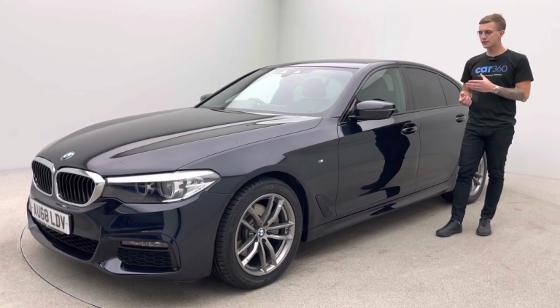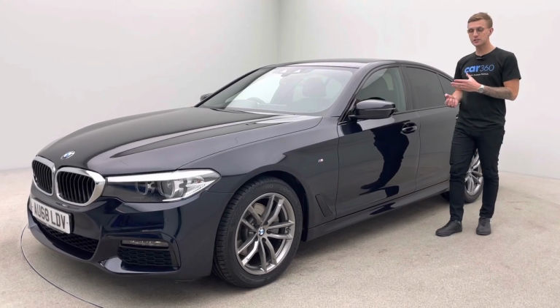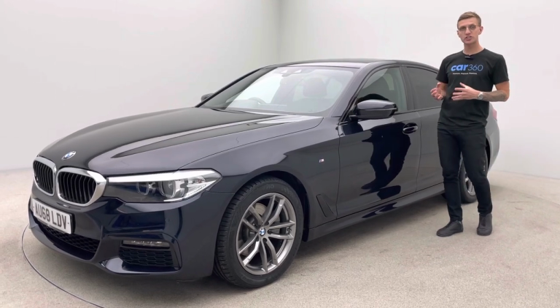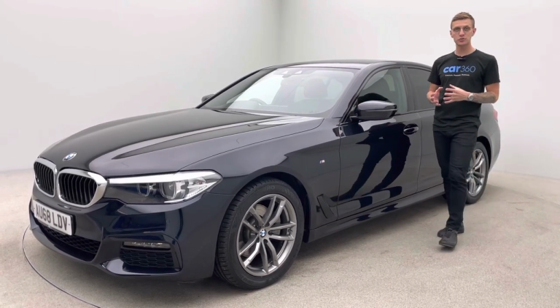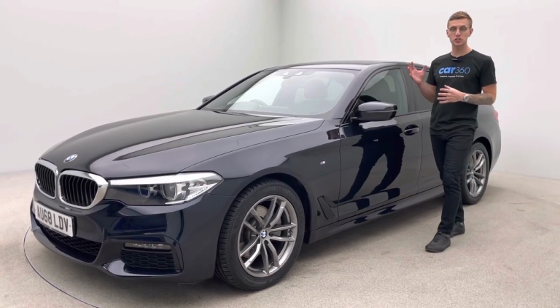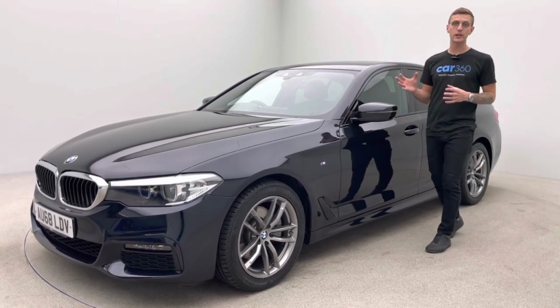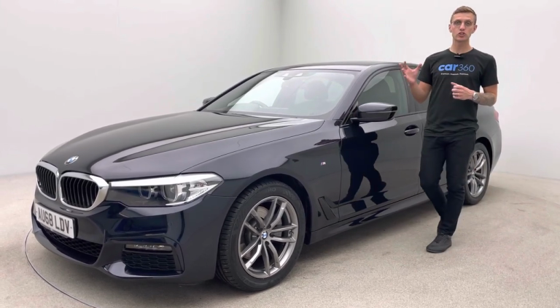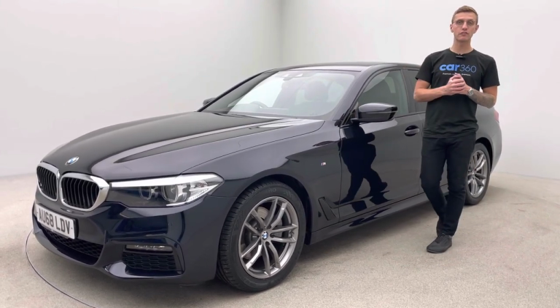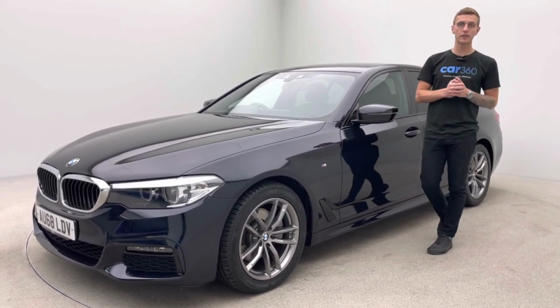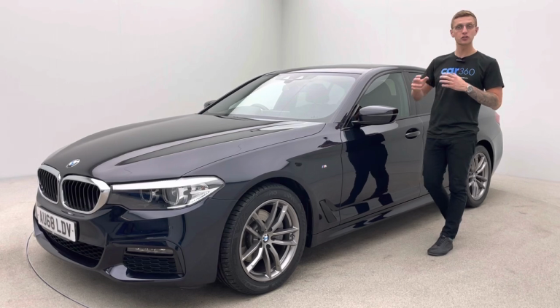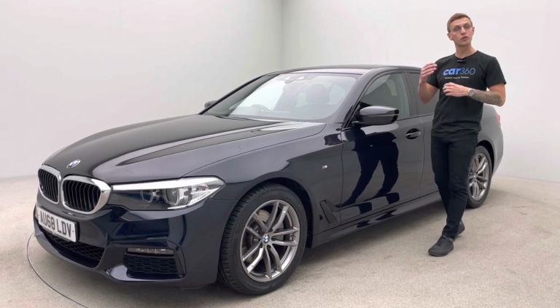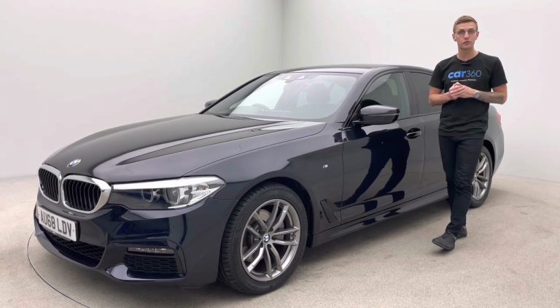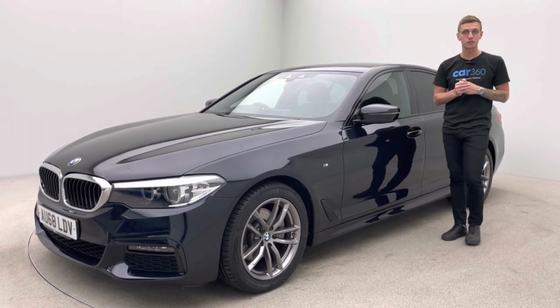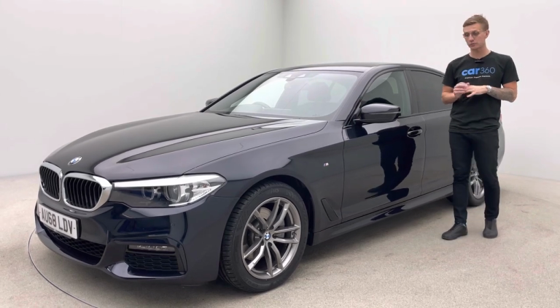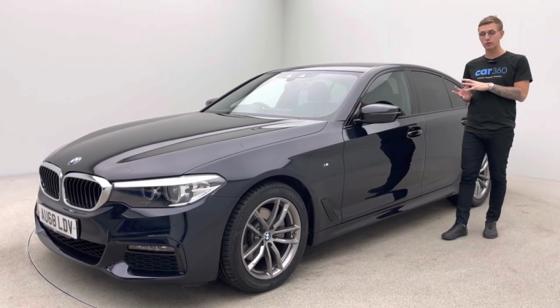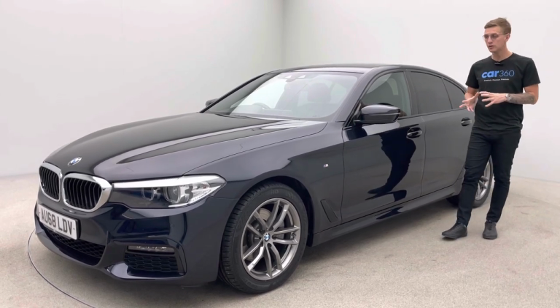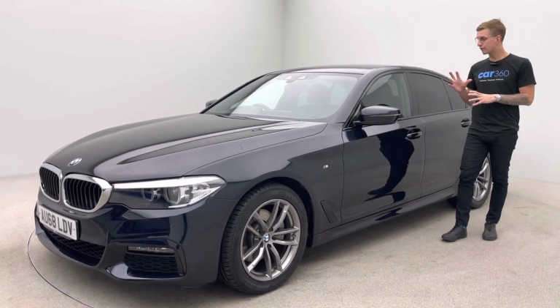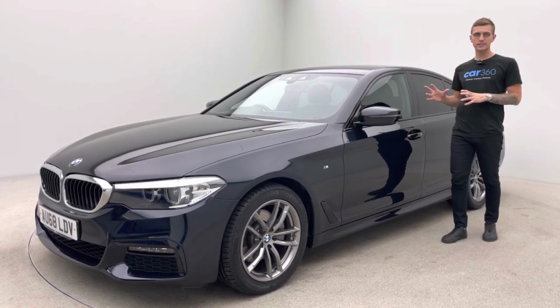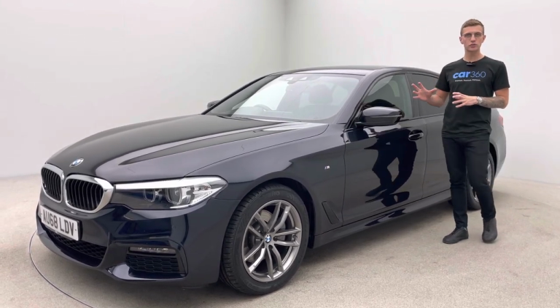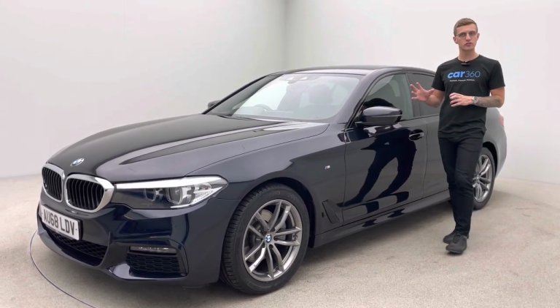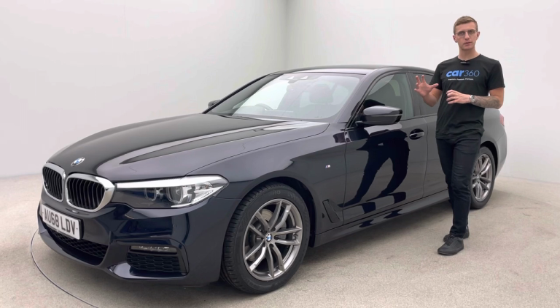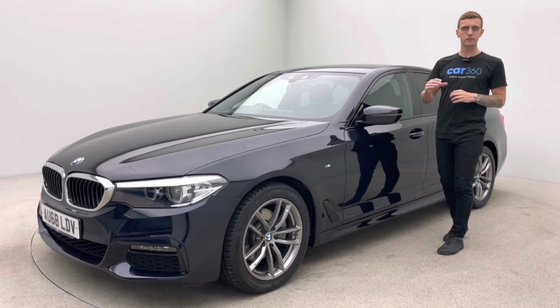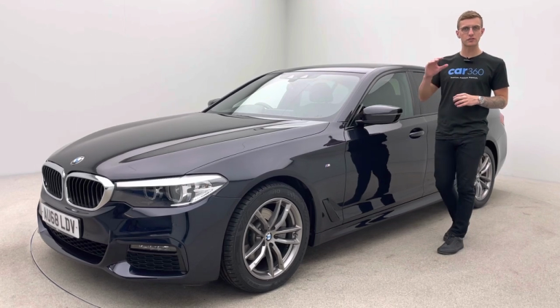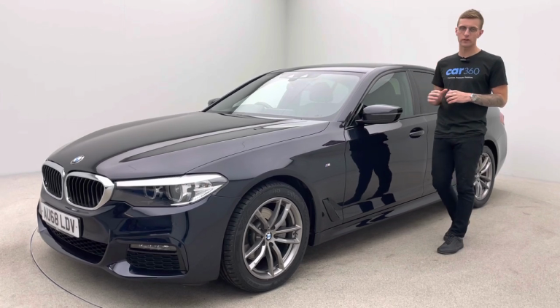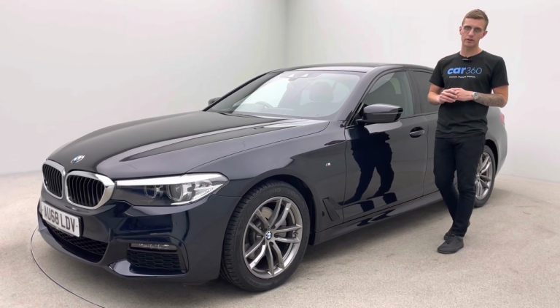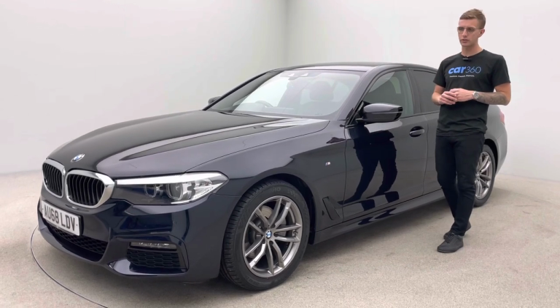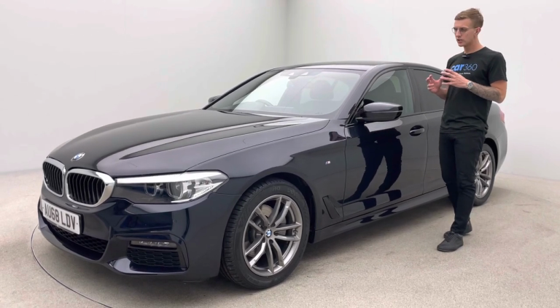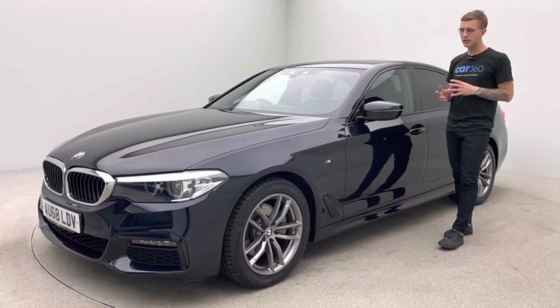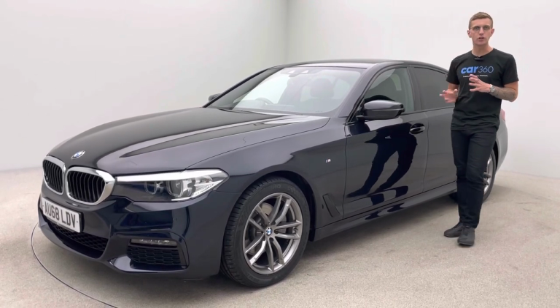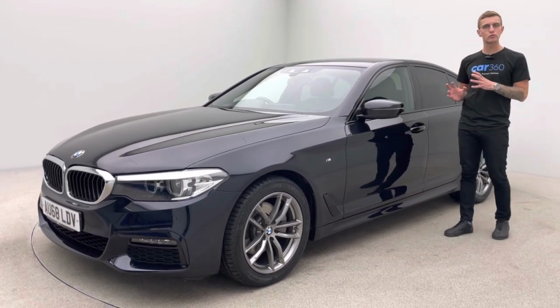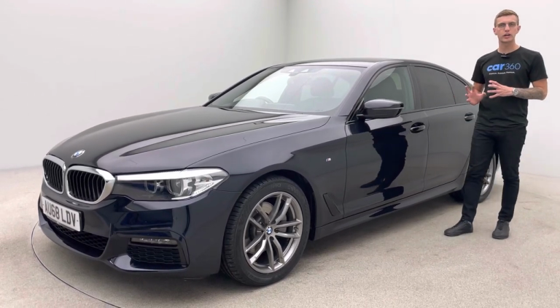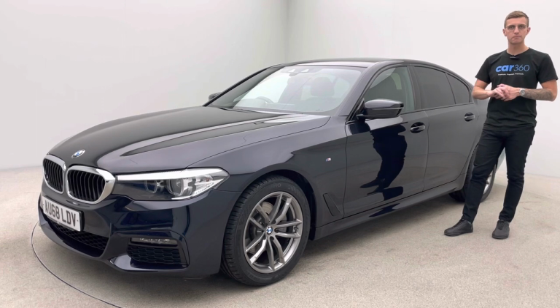This vehicle is actually part-exchanging into us — we sold it just over a year and a half ago and the customer has brought another vehicle from us. So a car that we know very well, fully maintained, all the service history you'll be able to see on the photos, it's all on the iDrive for you. Two keys and a real, real nice example.